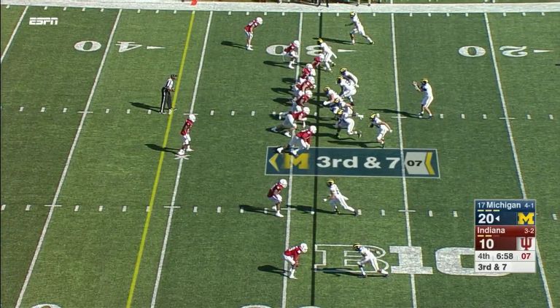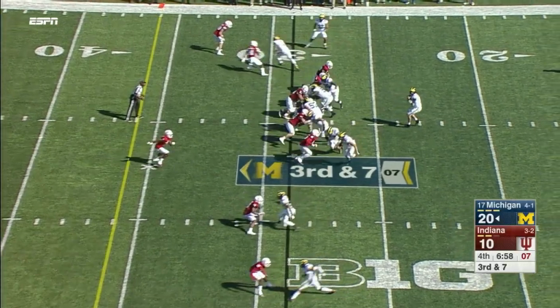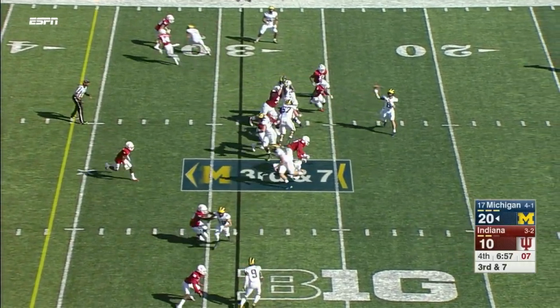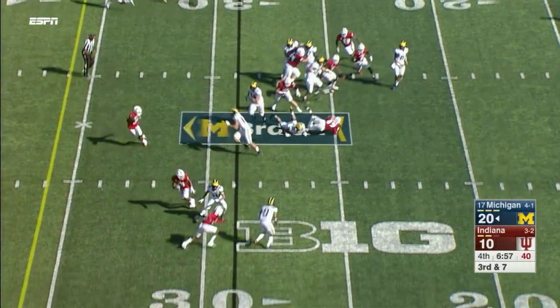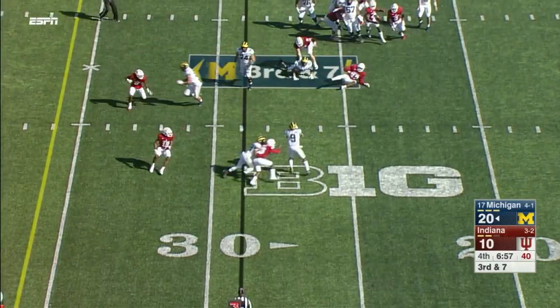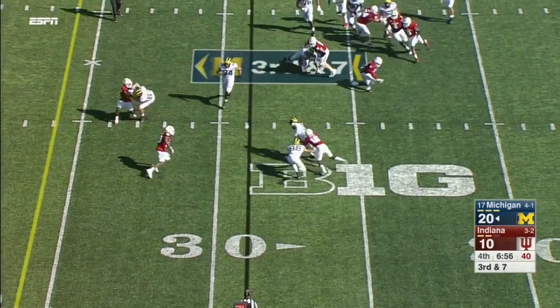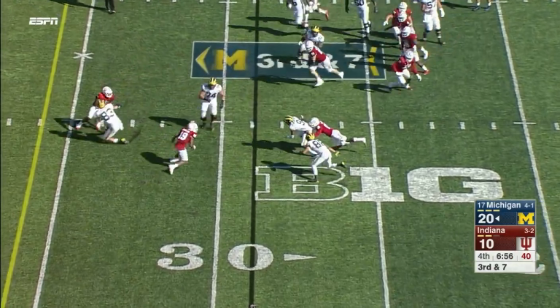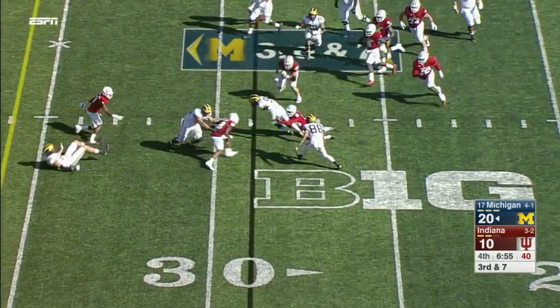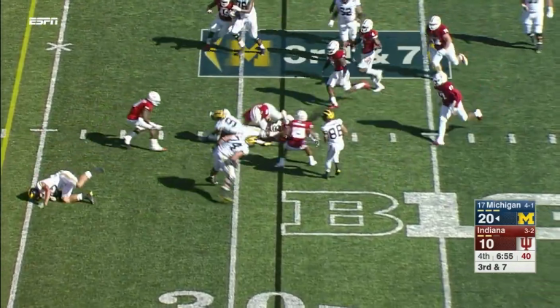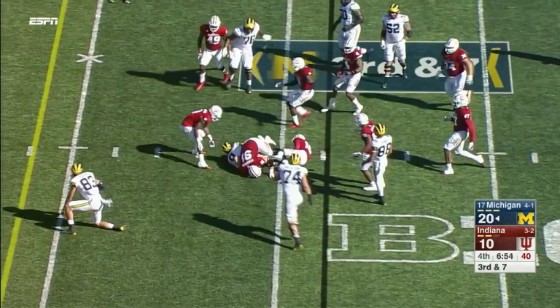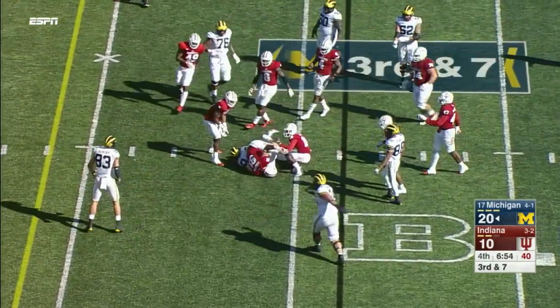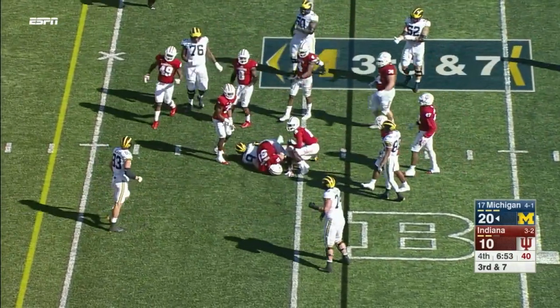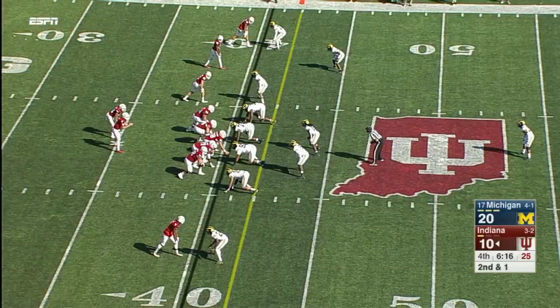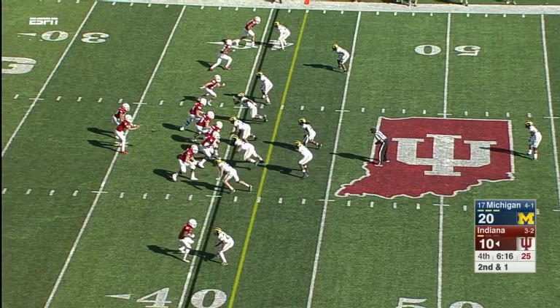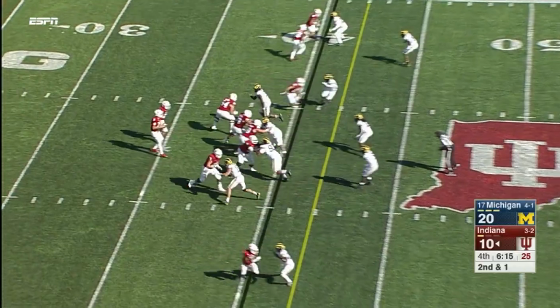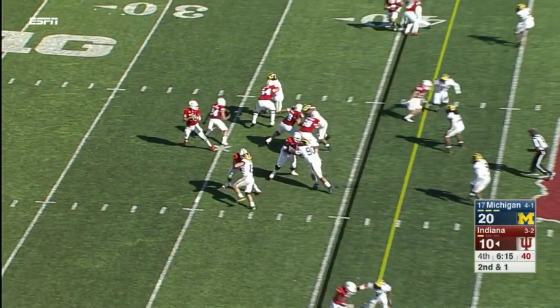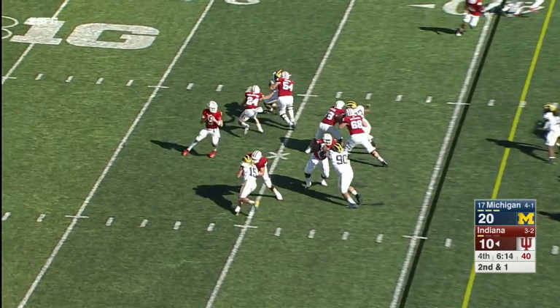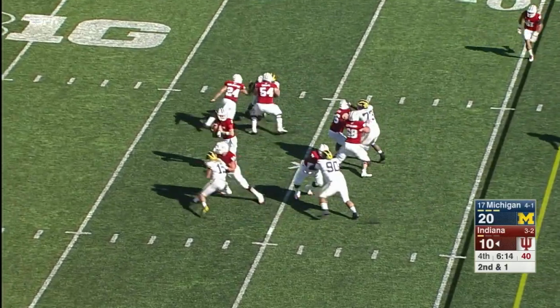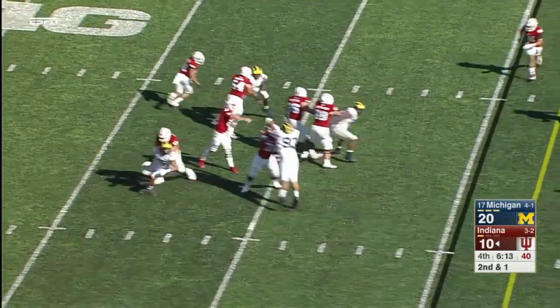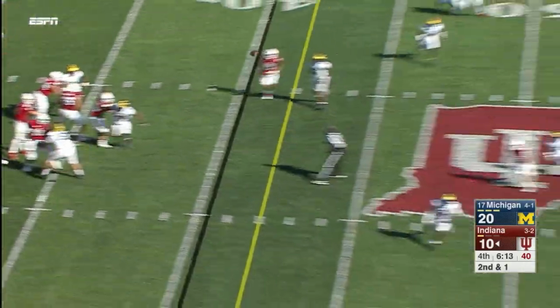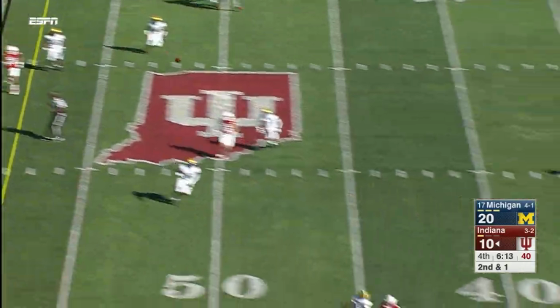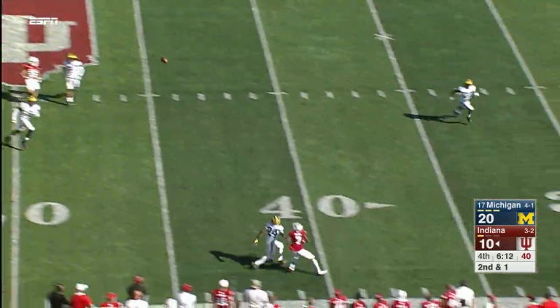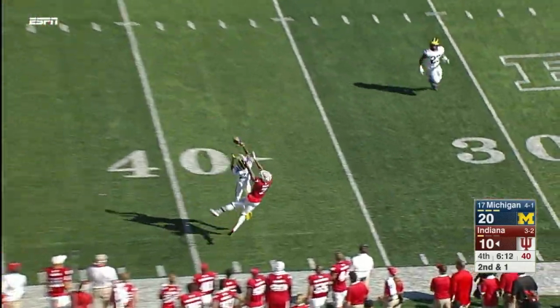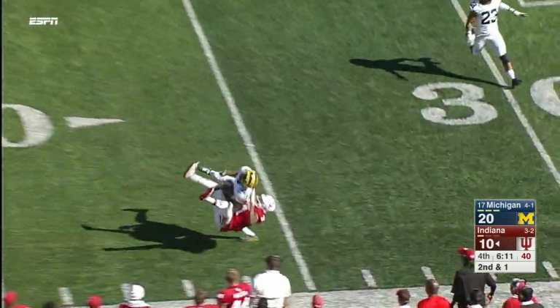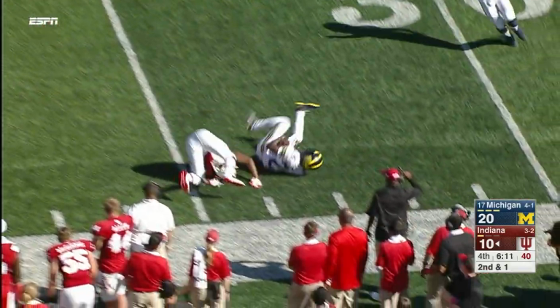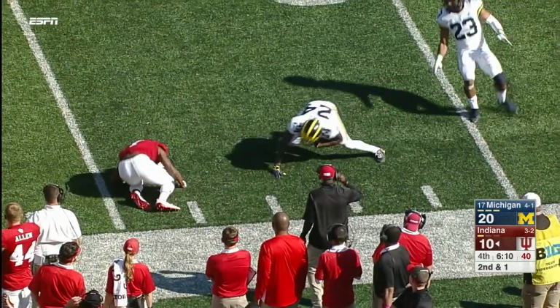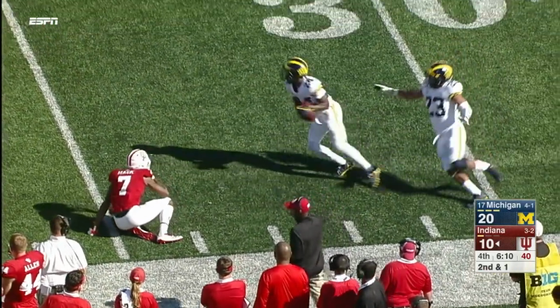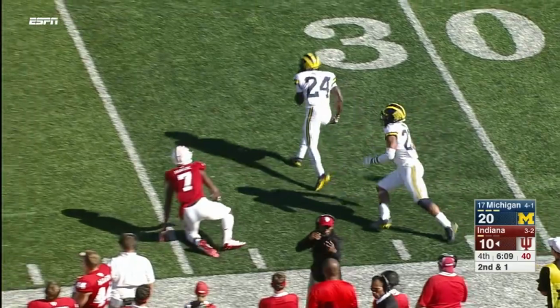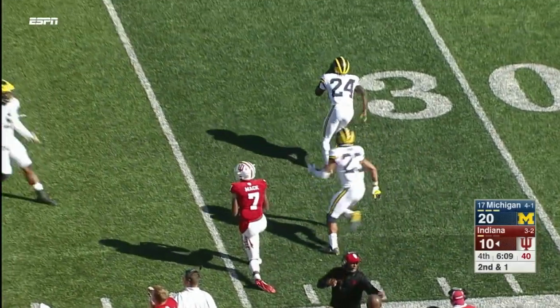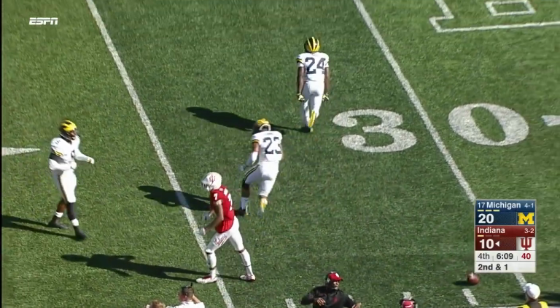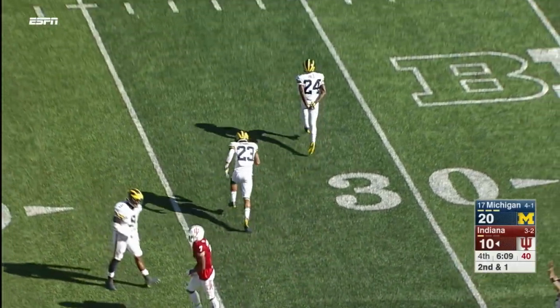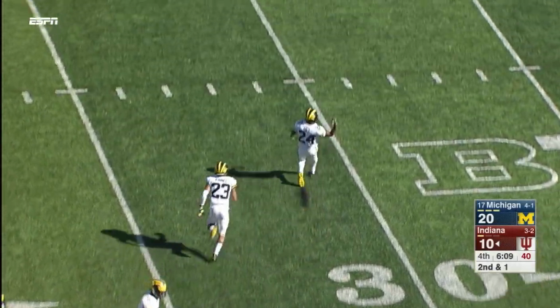Showing blitz, here they come — Donovan Peoples-Jones bottled up. Taking a shot down the sideline, that might be intercepted — Lavert Hill picks it off!